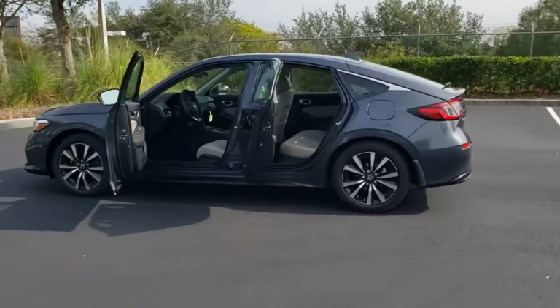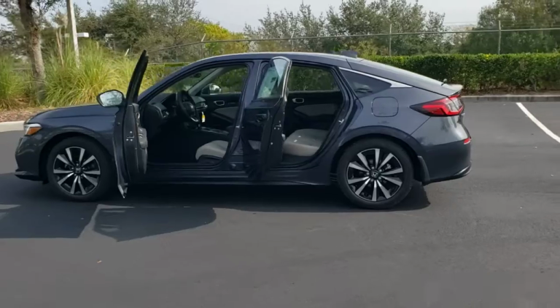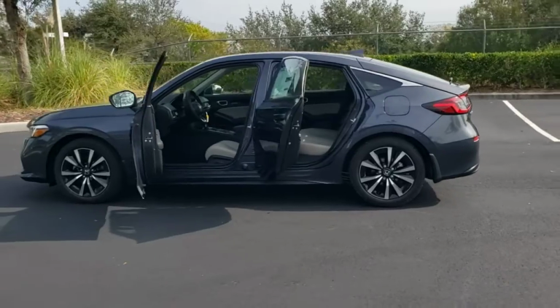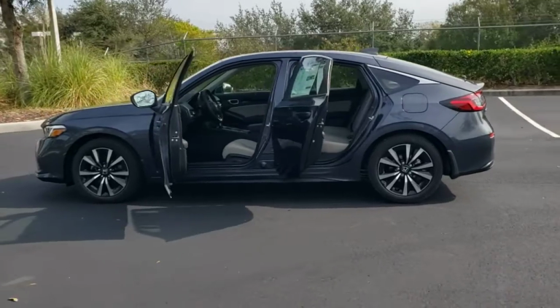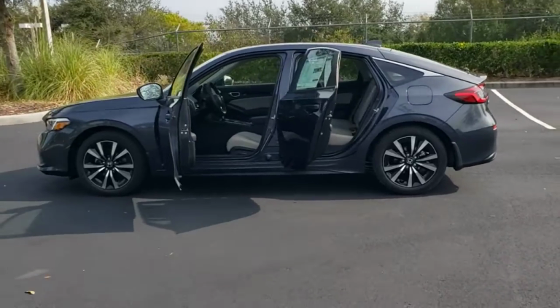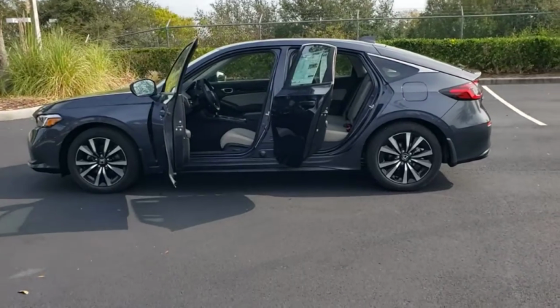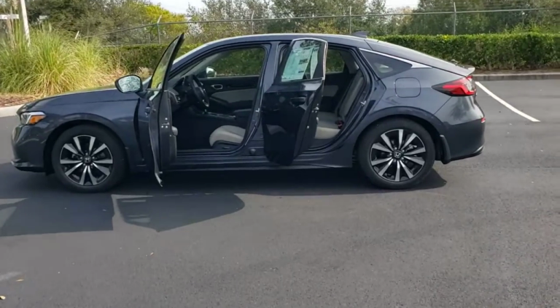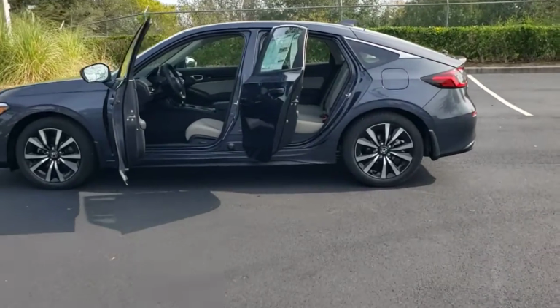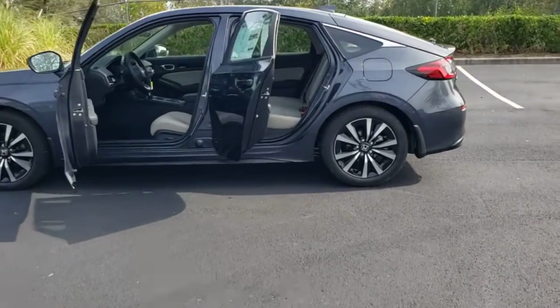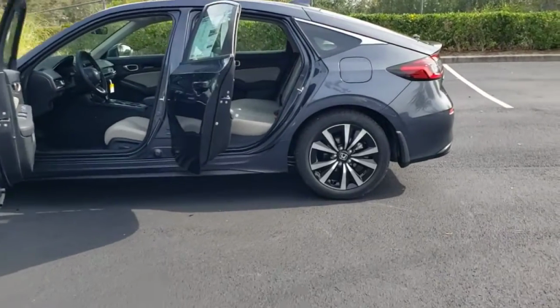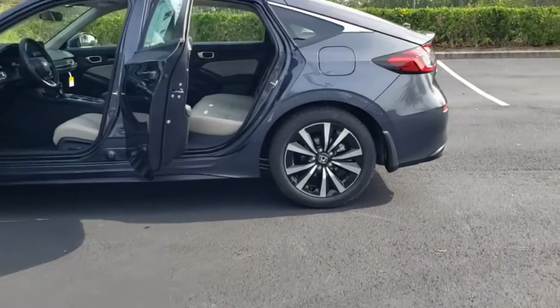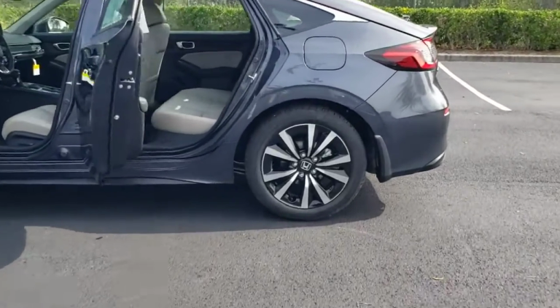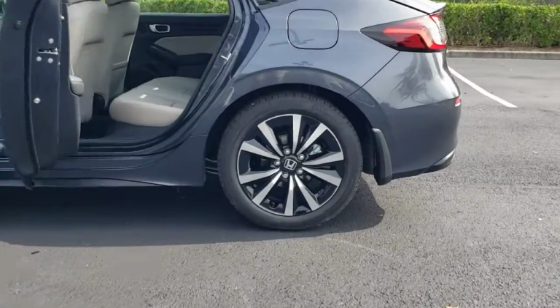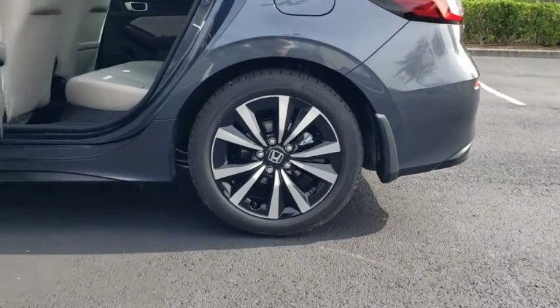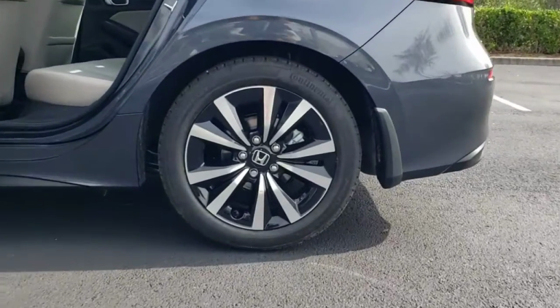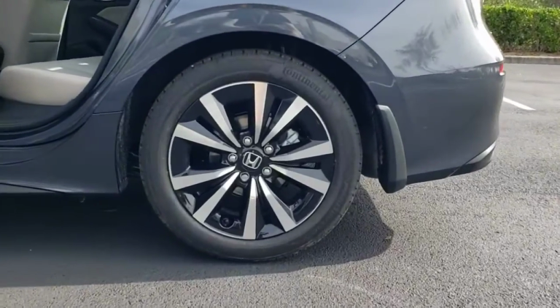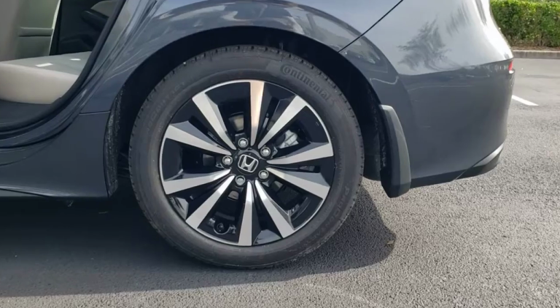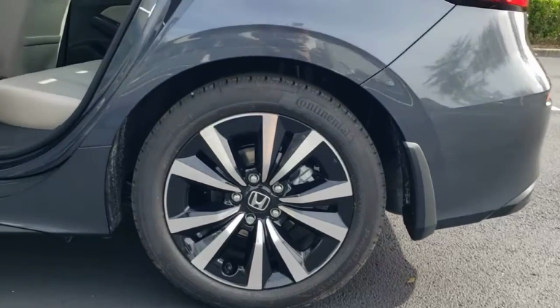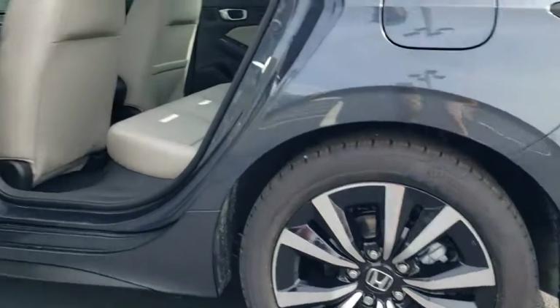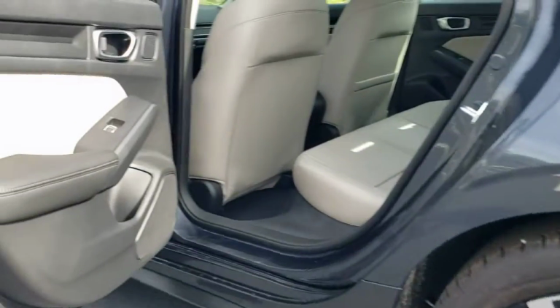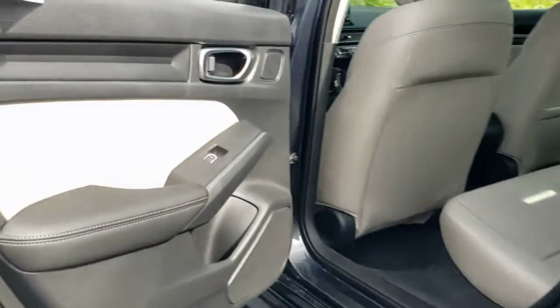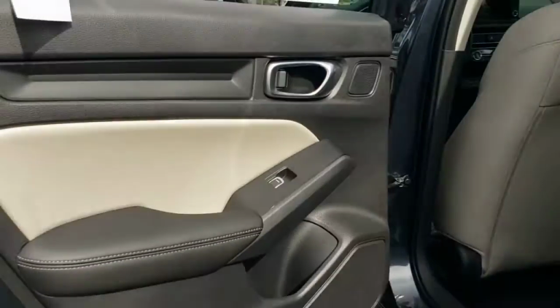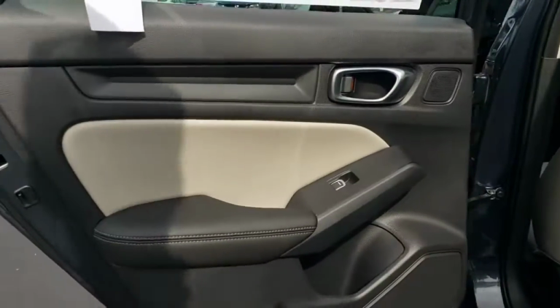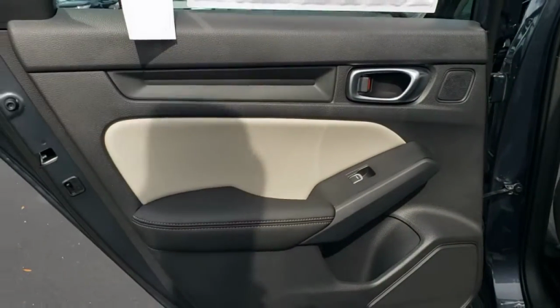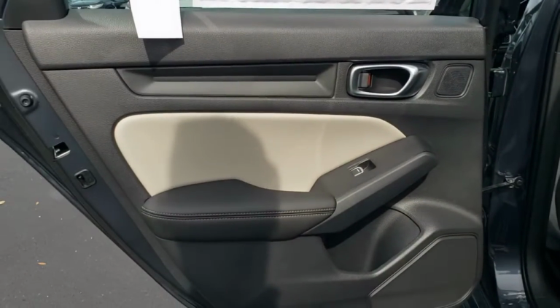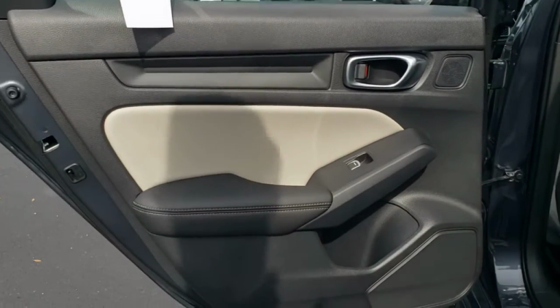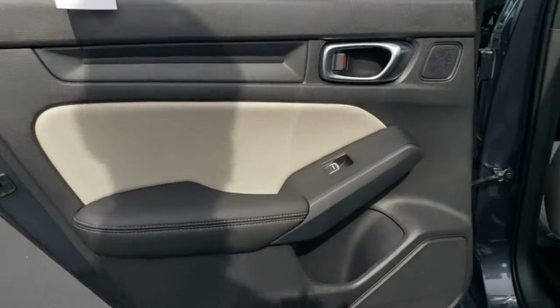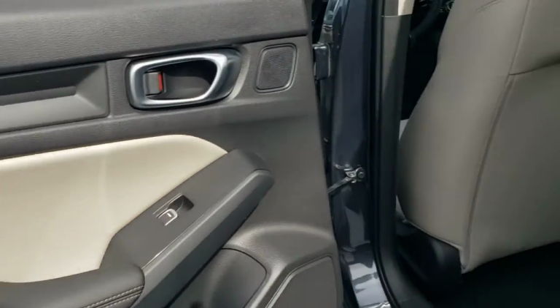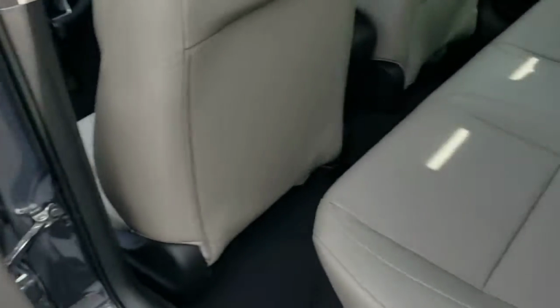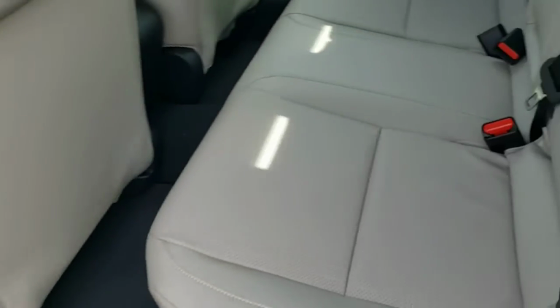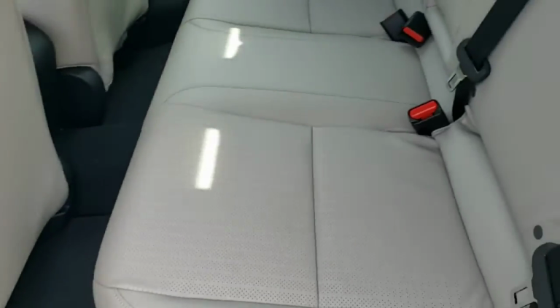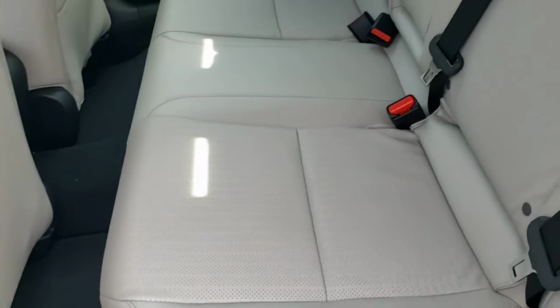These are just some of the great options this vehicle comes with: keyless entry, sunroof, moonroof, backup camera, lane keeping assist, keyless start, and remote engine start.